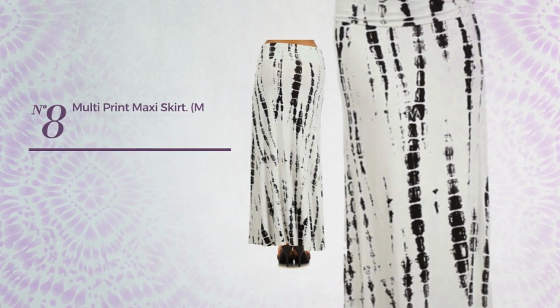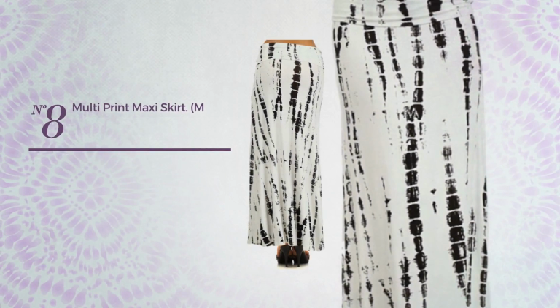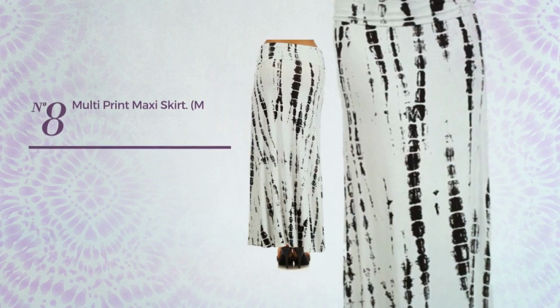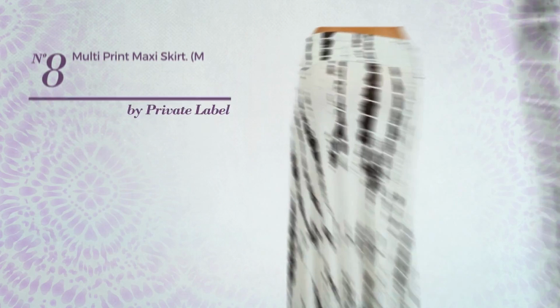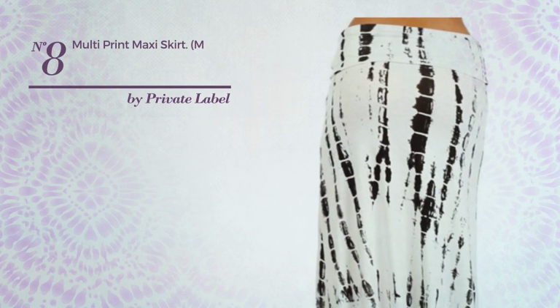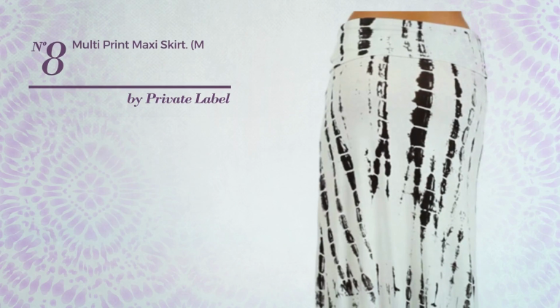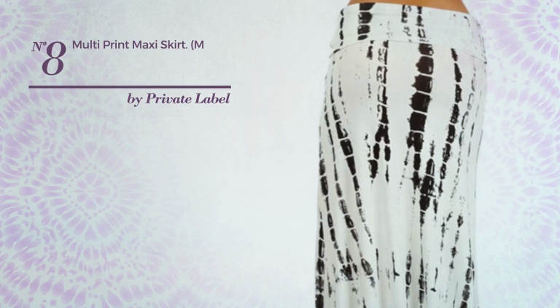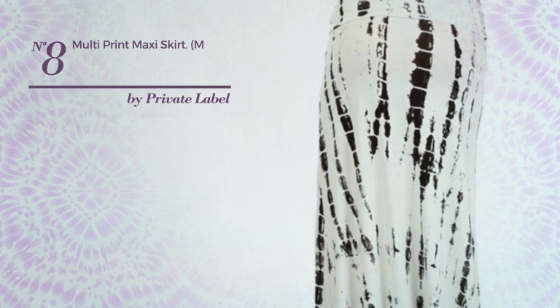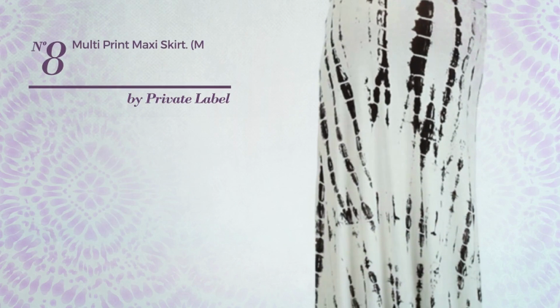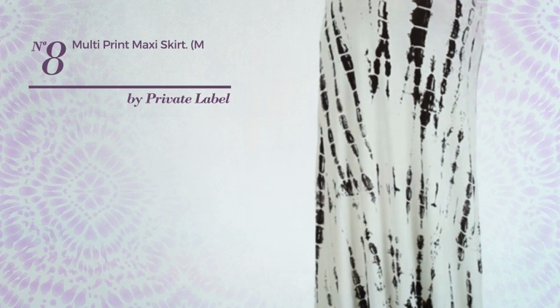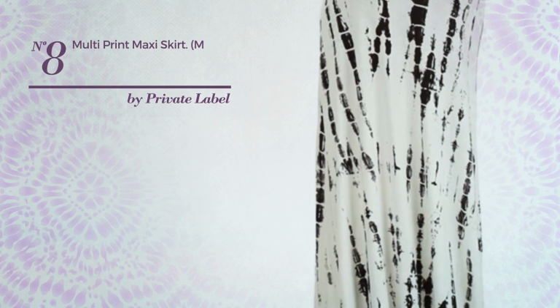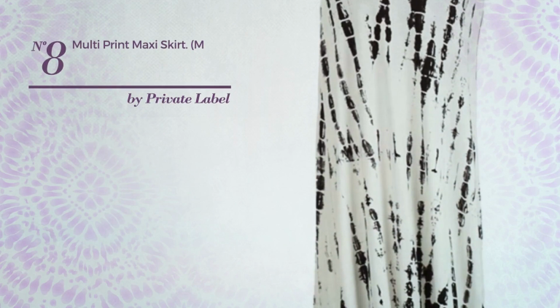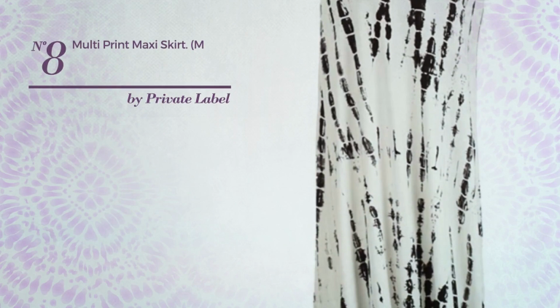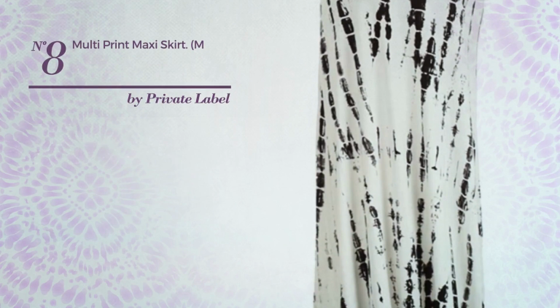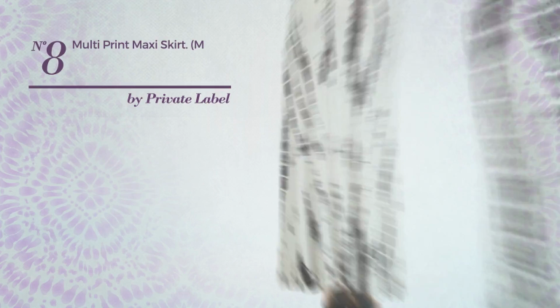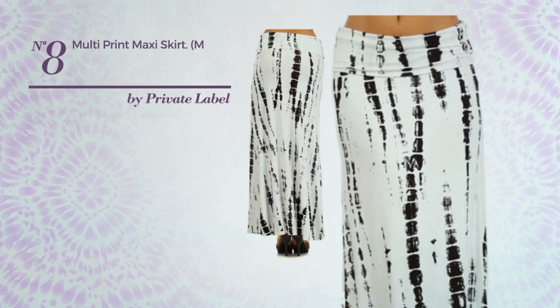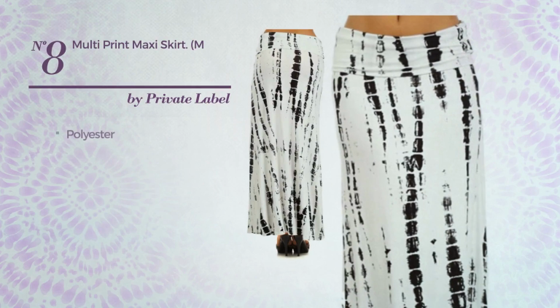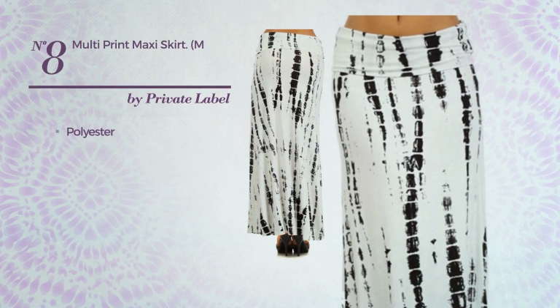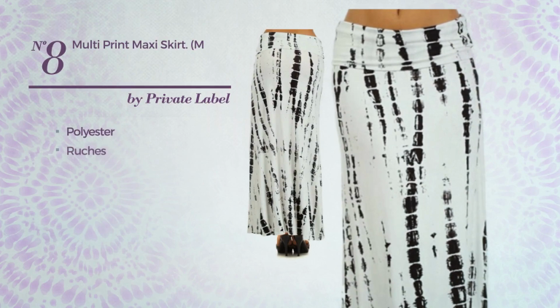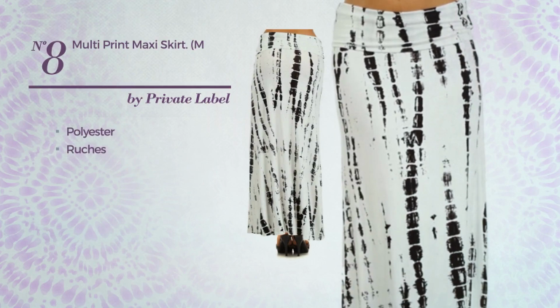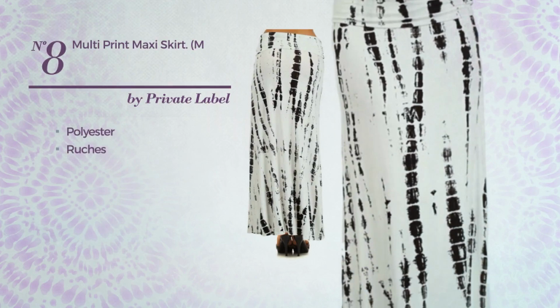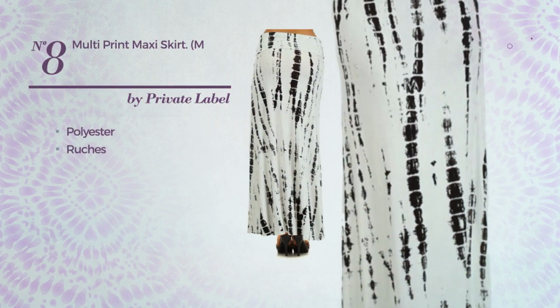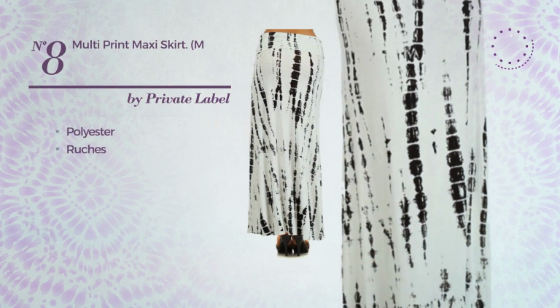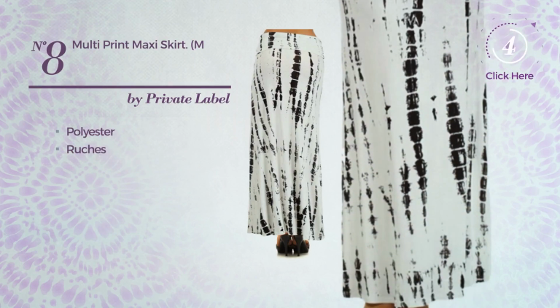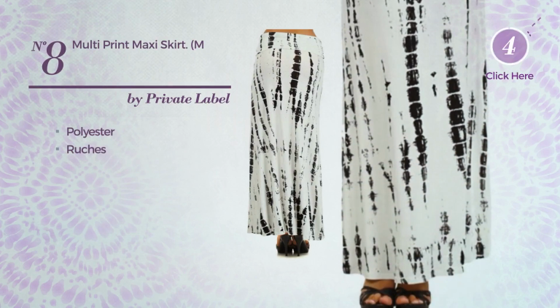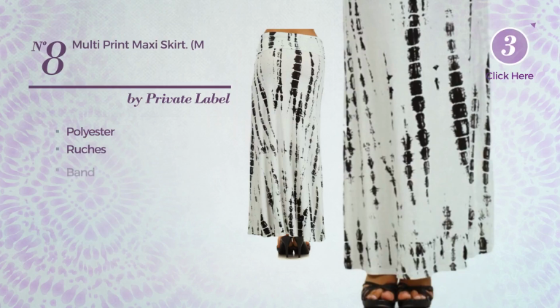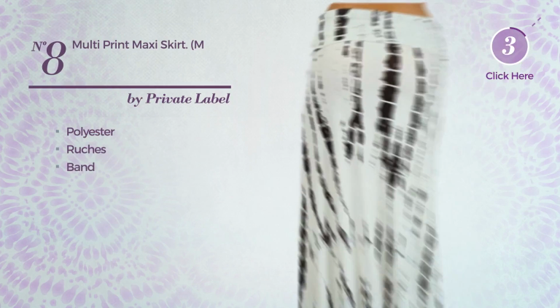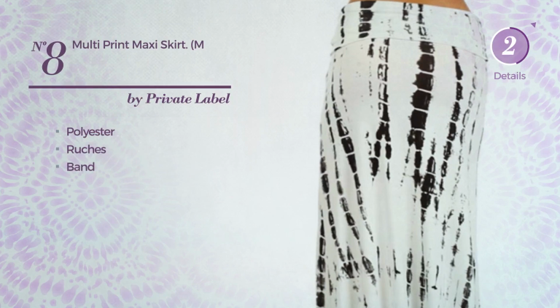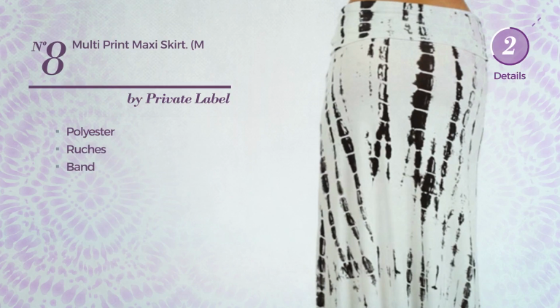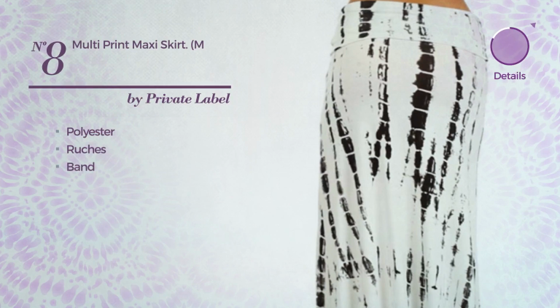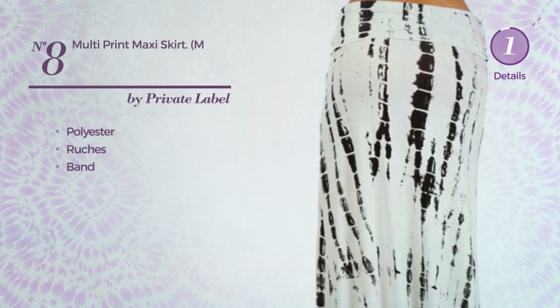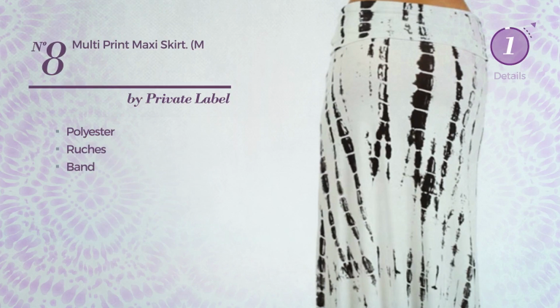Number eight: an all-casual maxi-length flared skirt featuring a great design, made of soft polyester, styled with ruches. This skirt includes band. Available uniquely in this color.